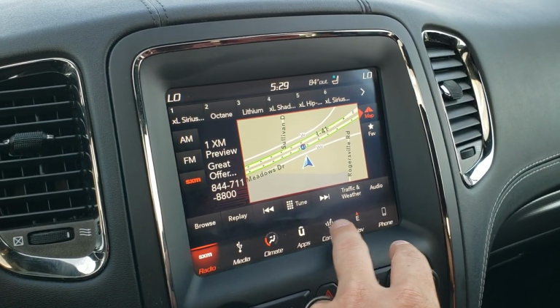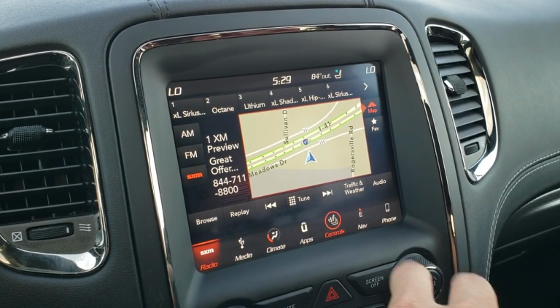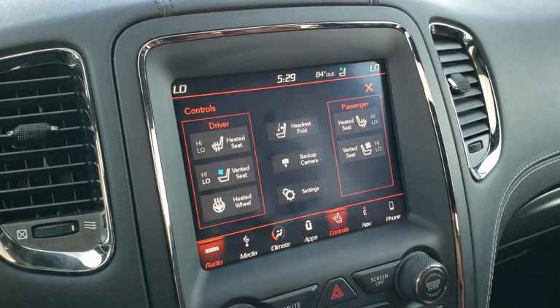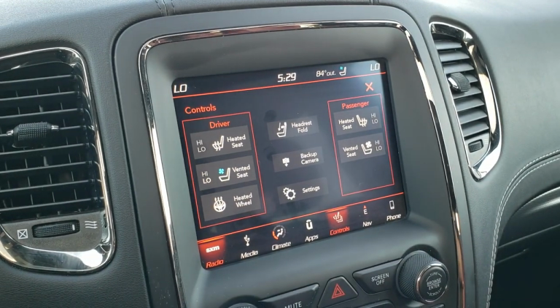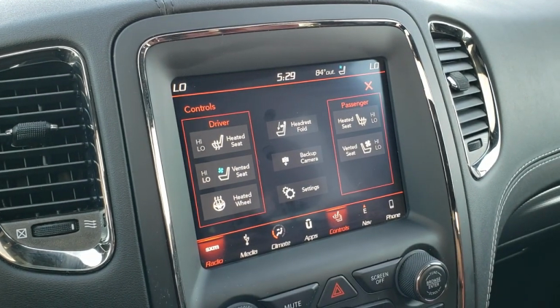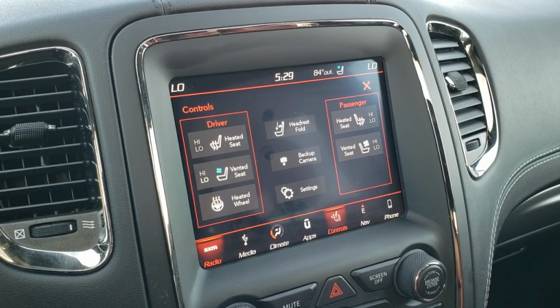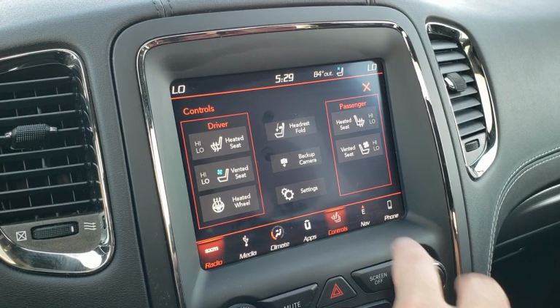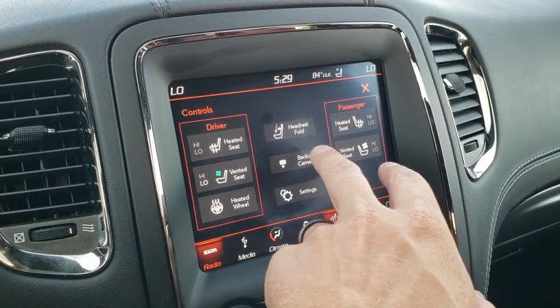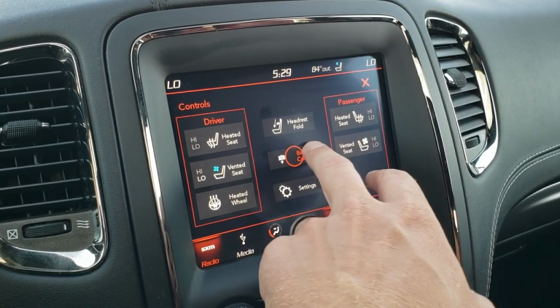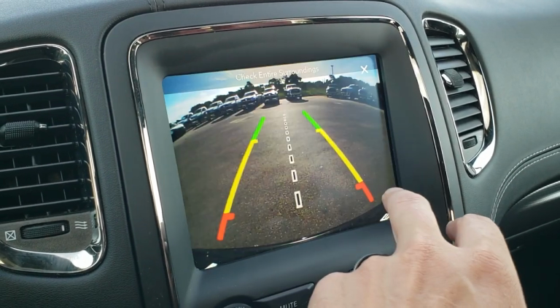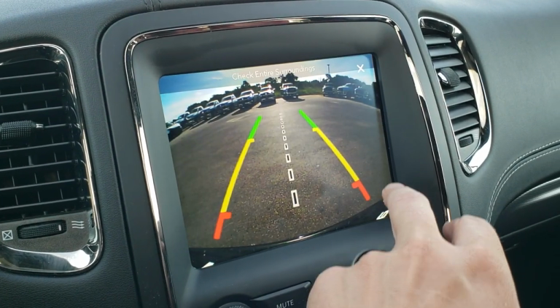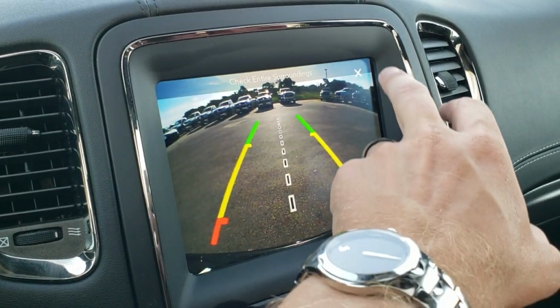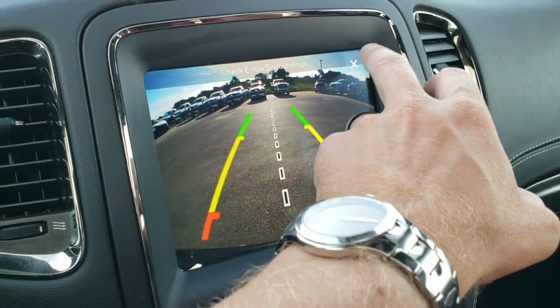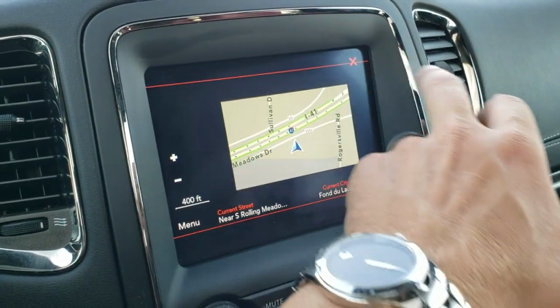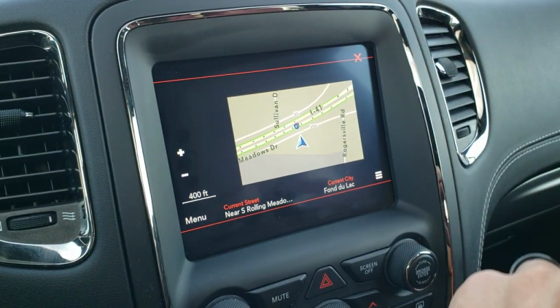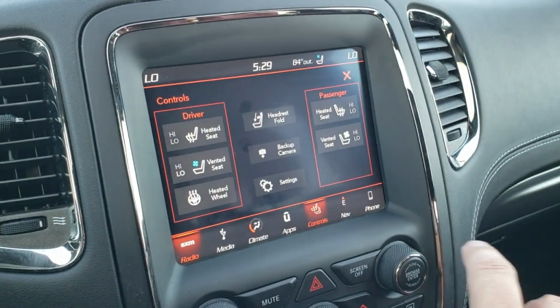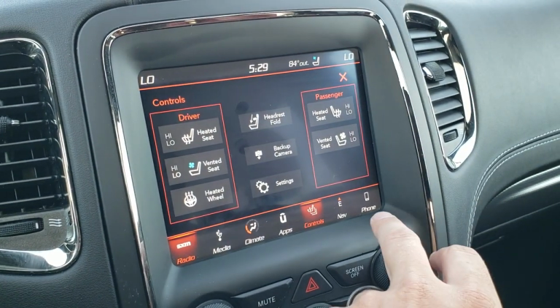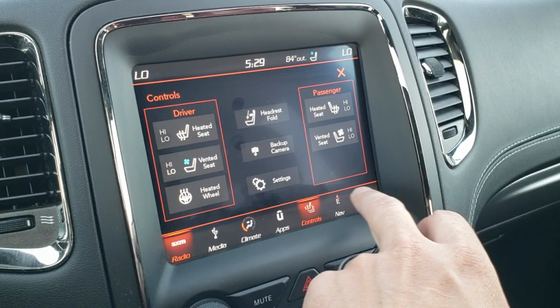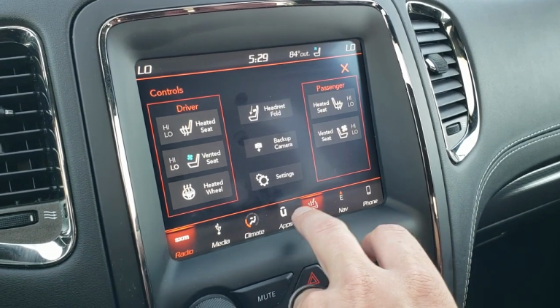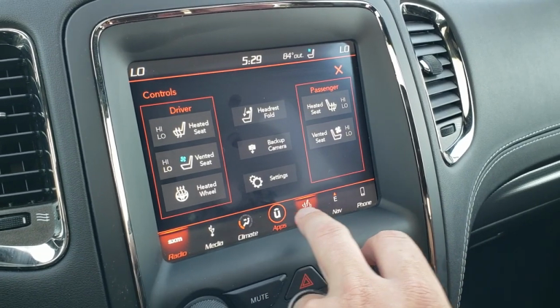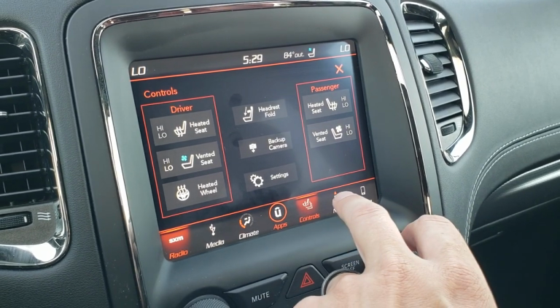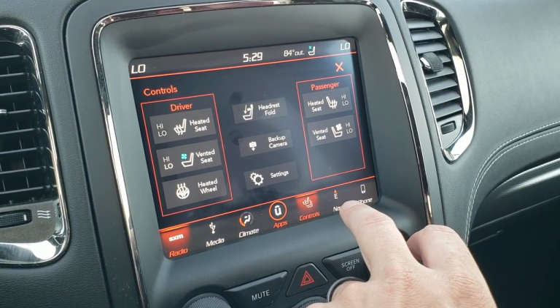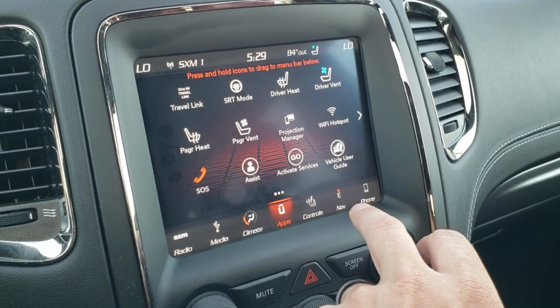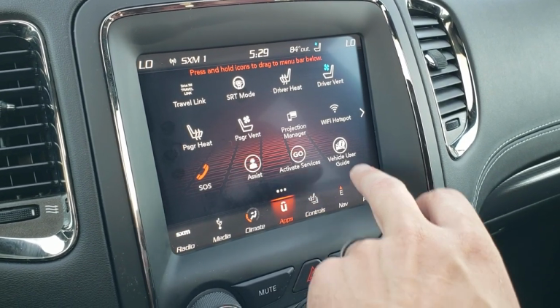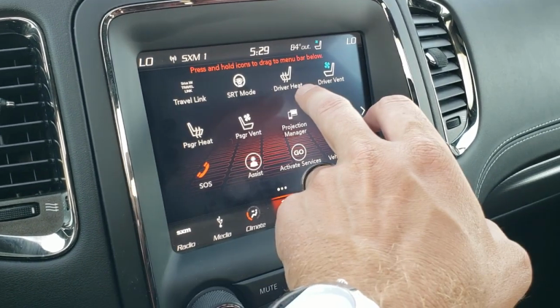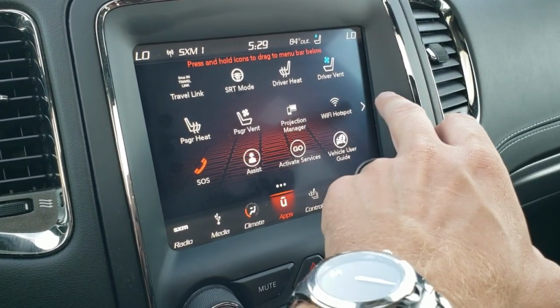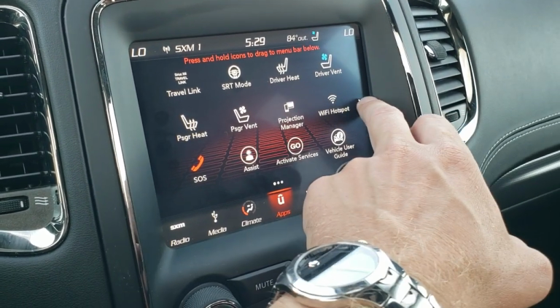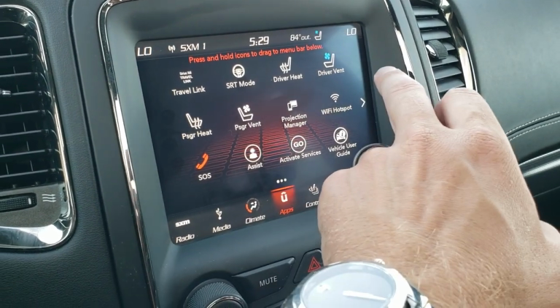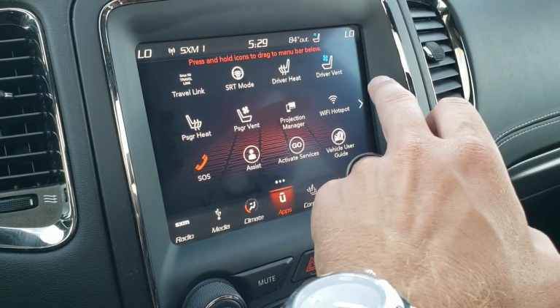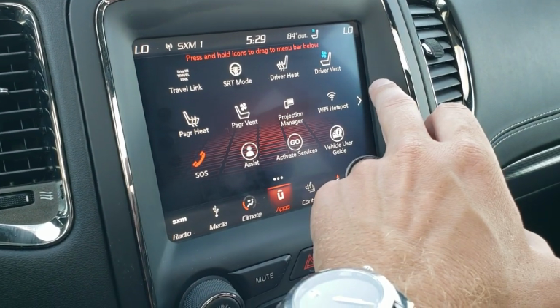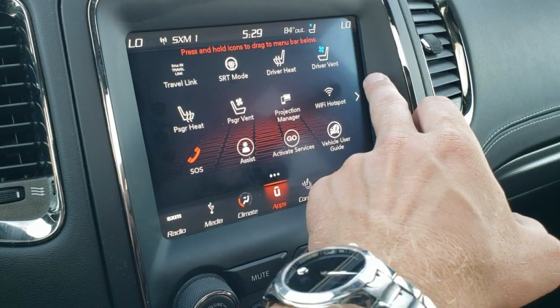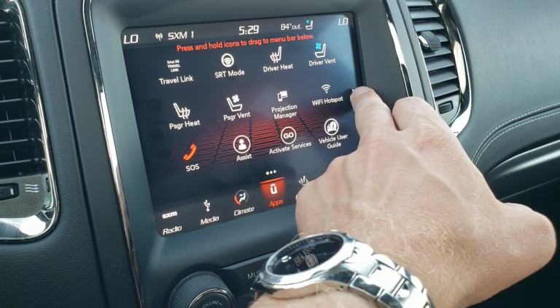You can also control the heated and cooled seat buttons right here on the screen. It does have a backup camera. And it has all the apps, including the SRT apps.